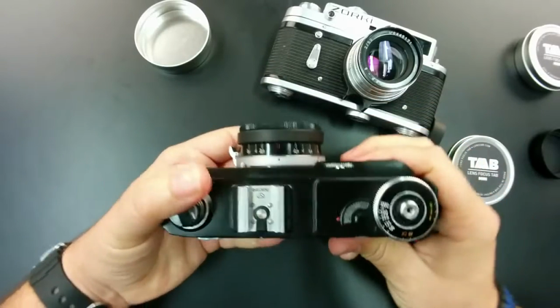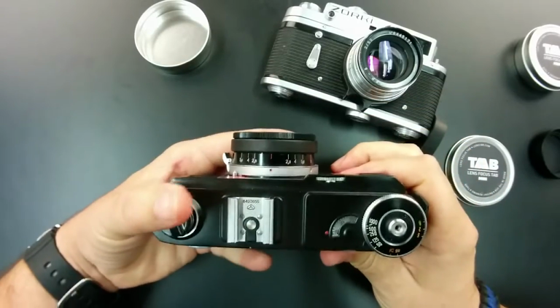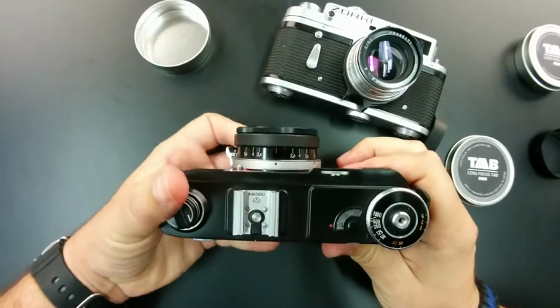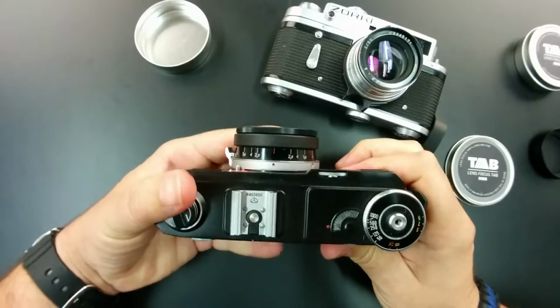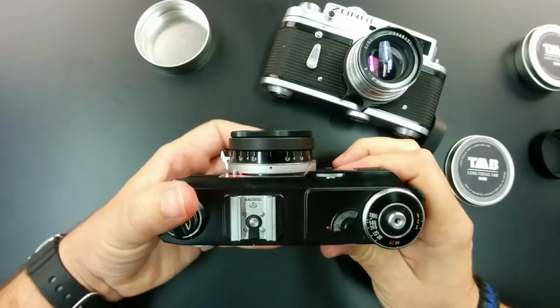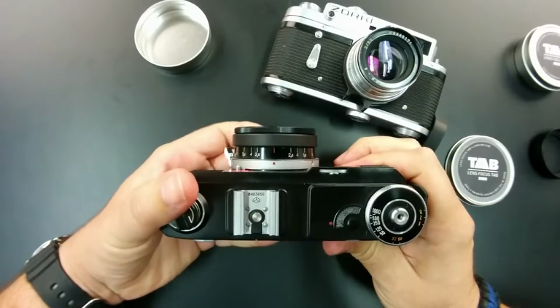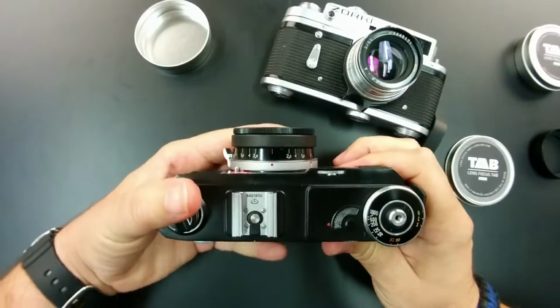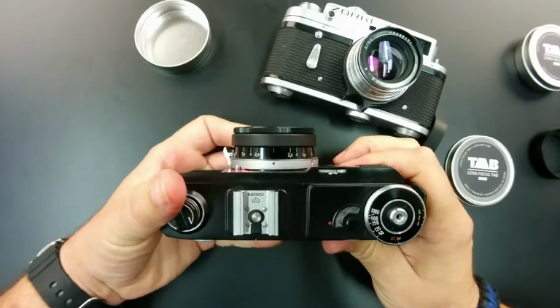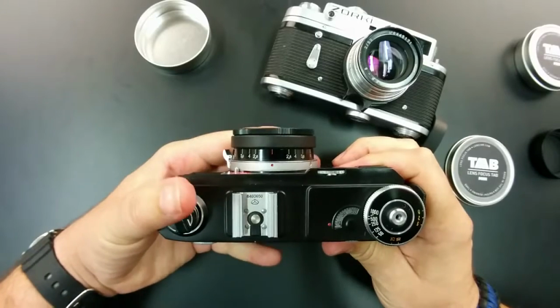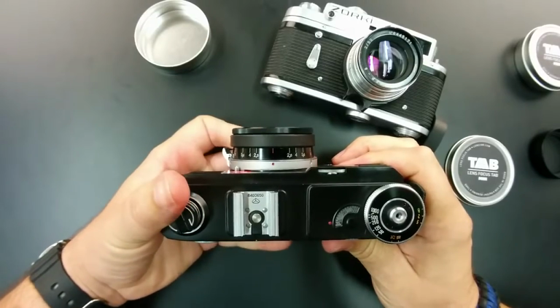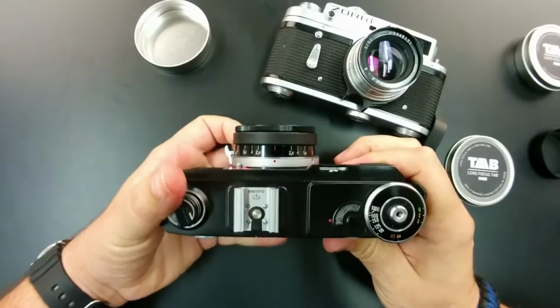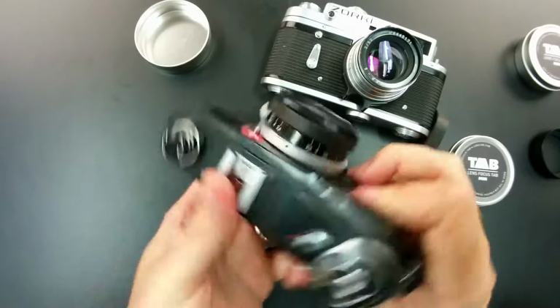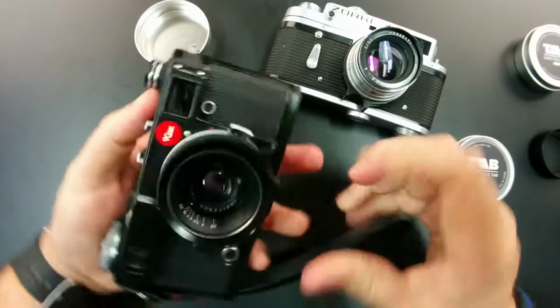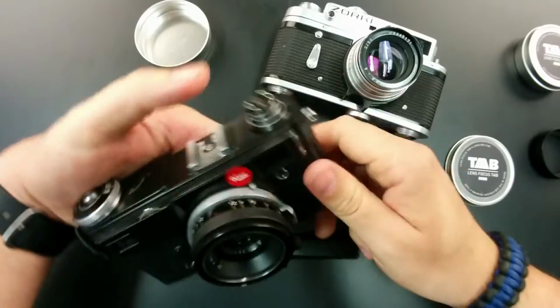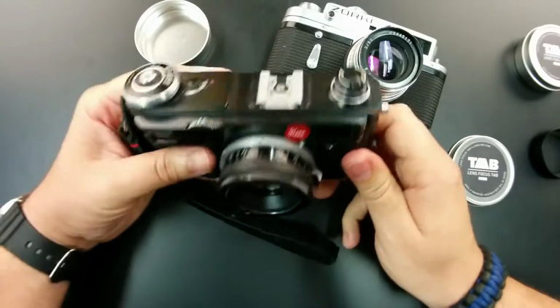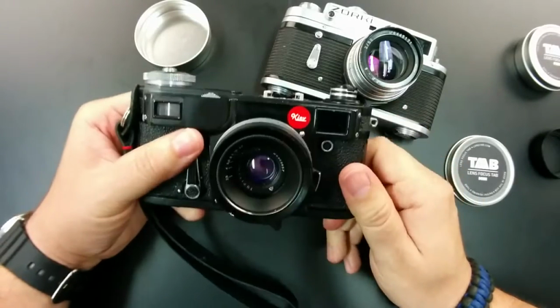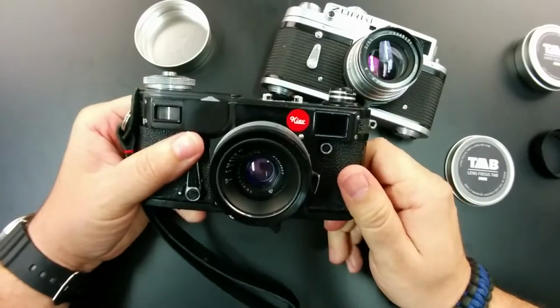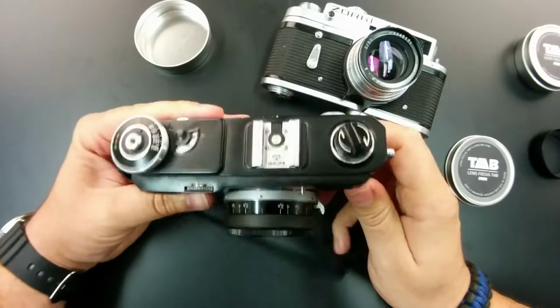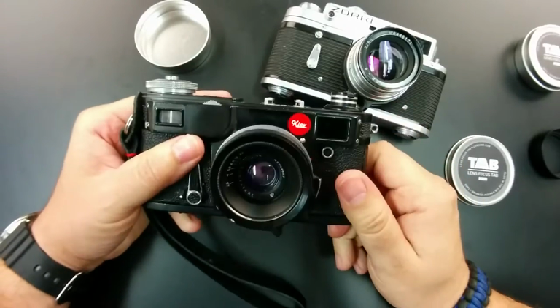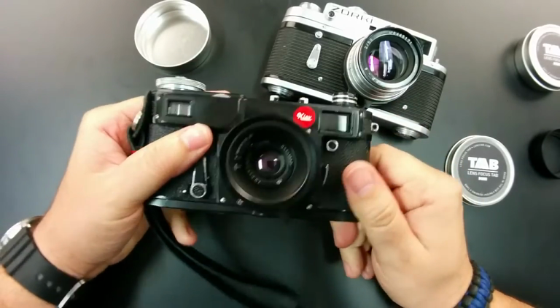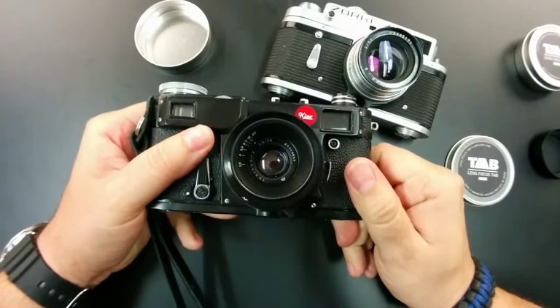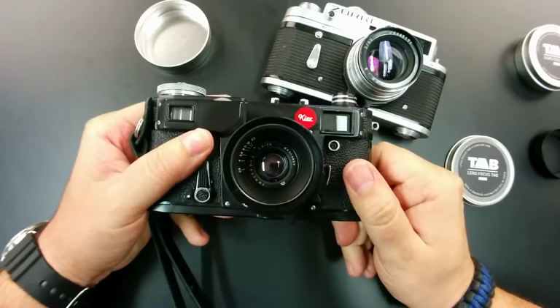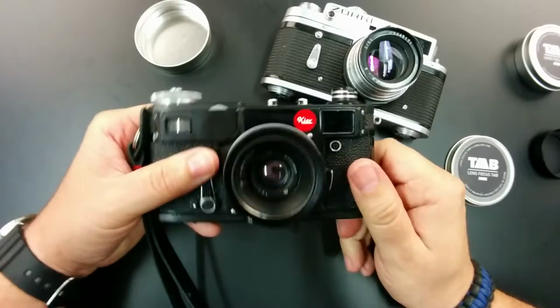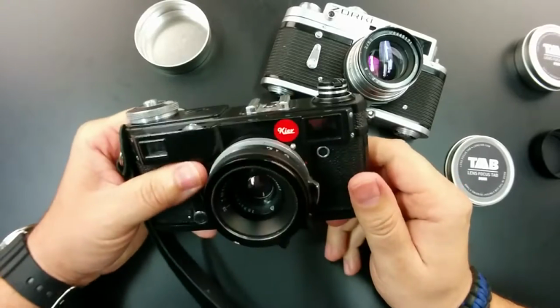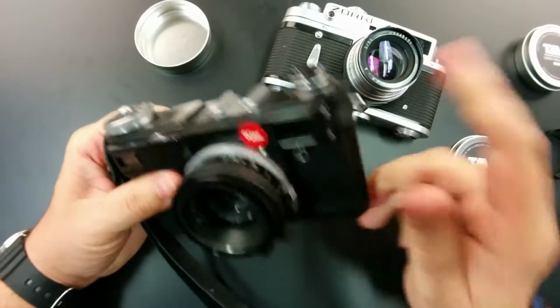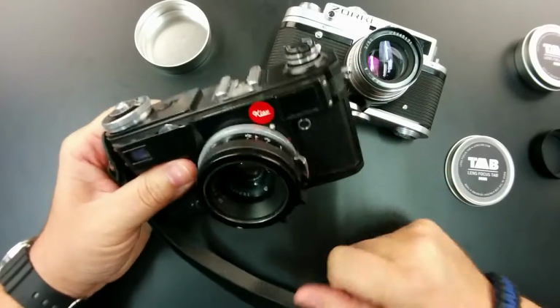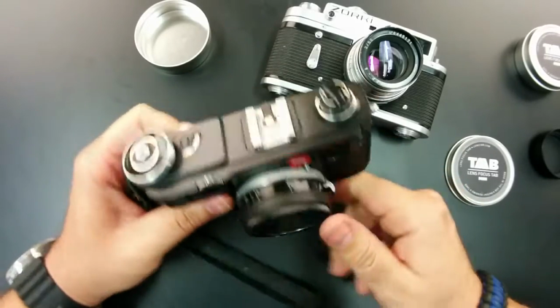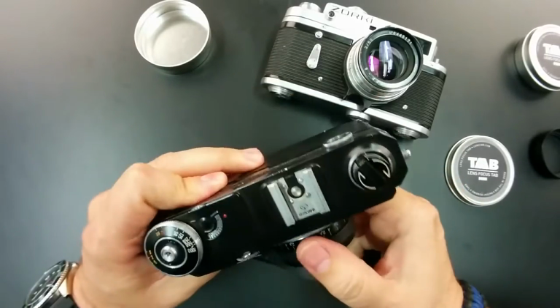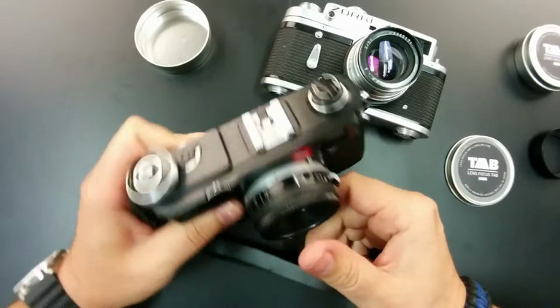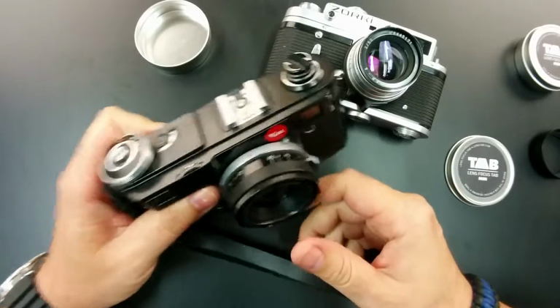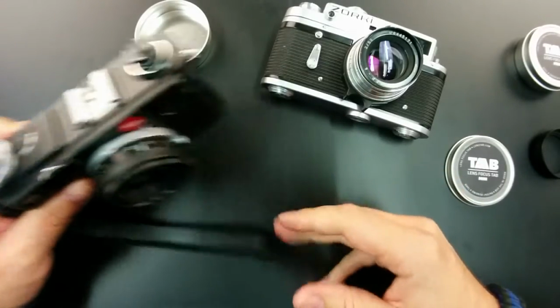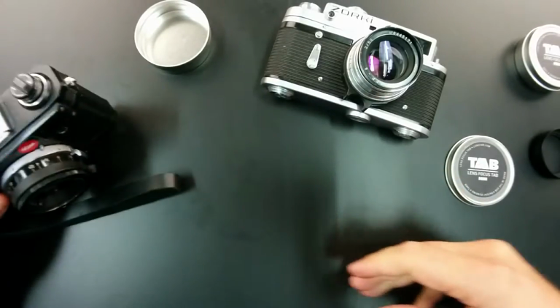But basically it really helps a lot when you're focusing, especially on rangefinder-style cameras, especially when you've got manual focus lenses.